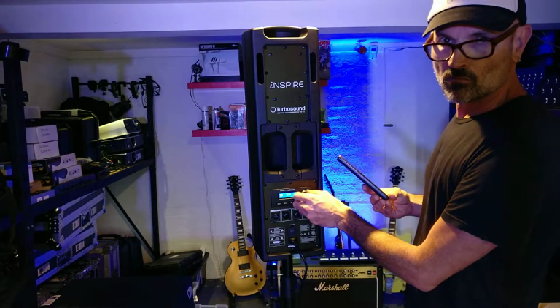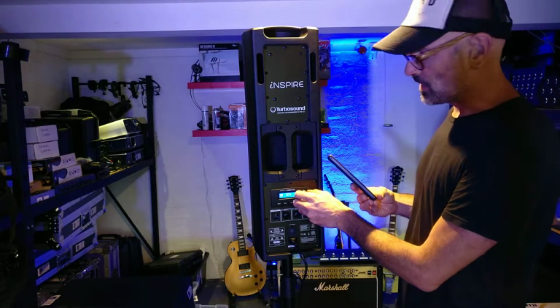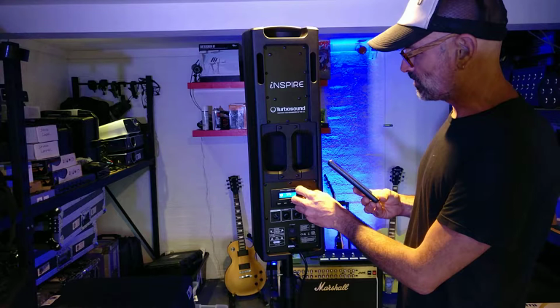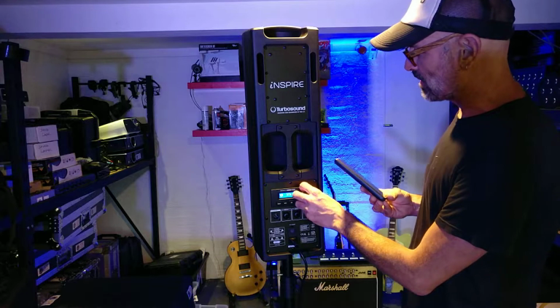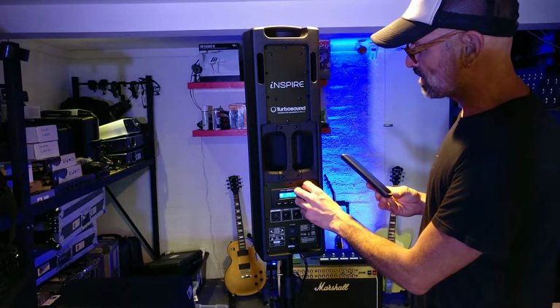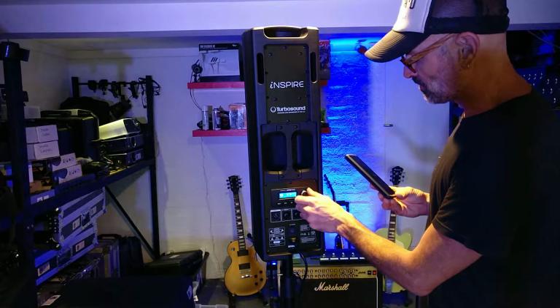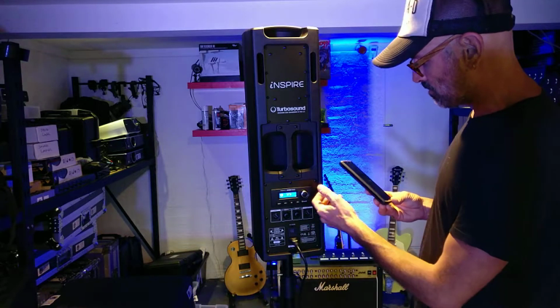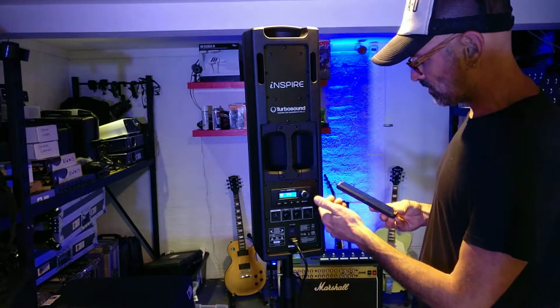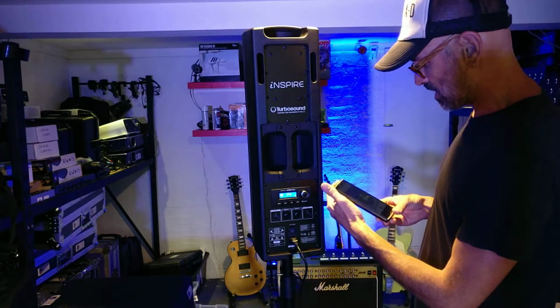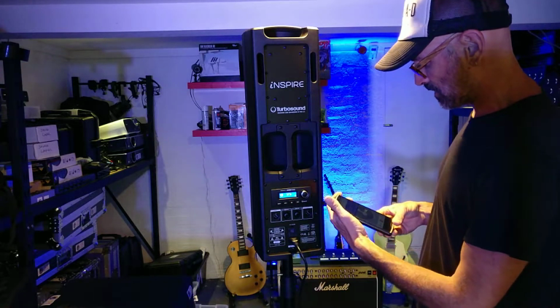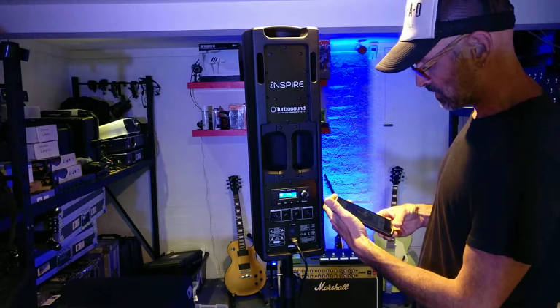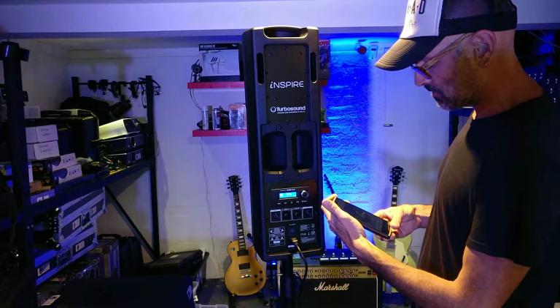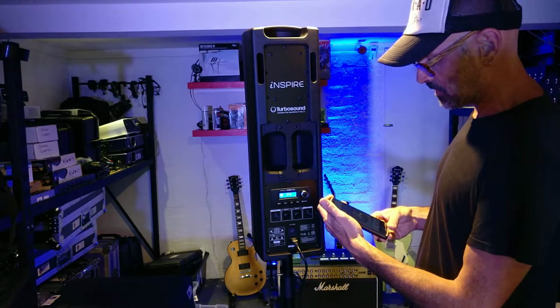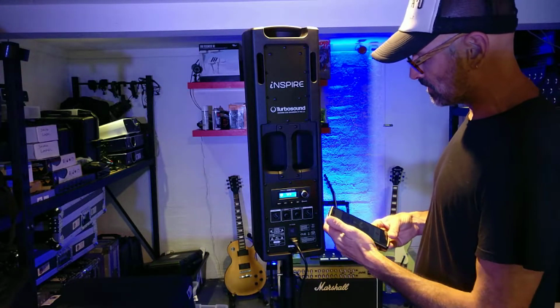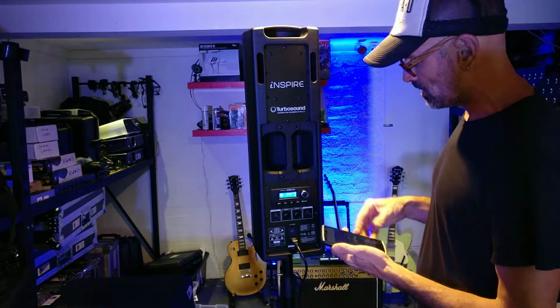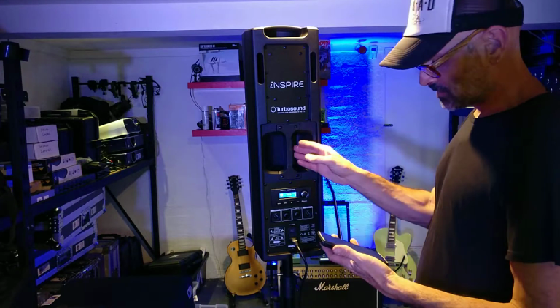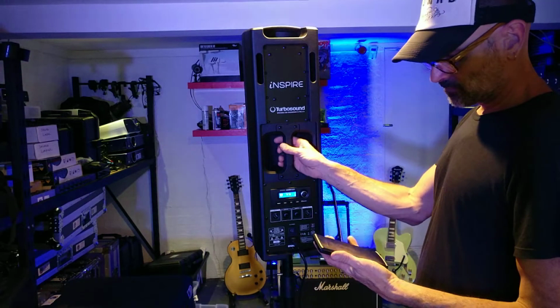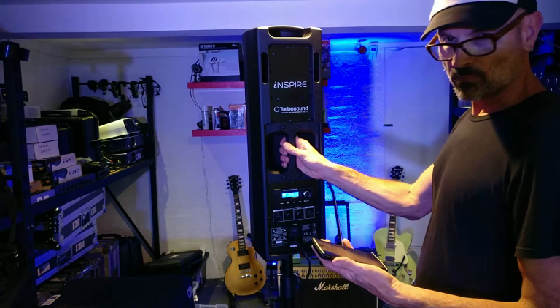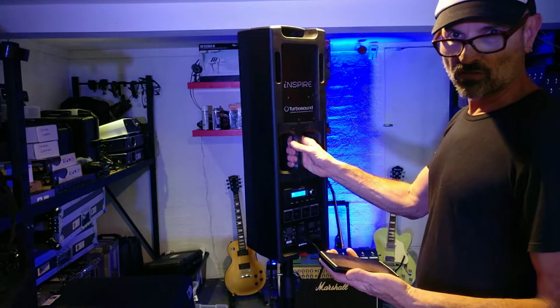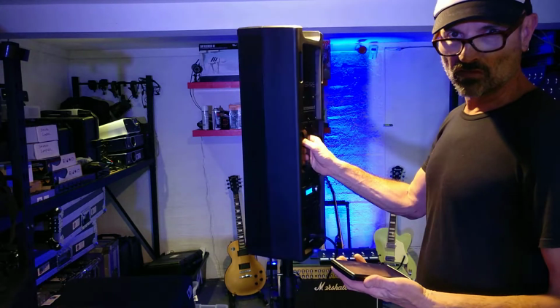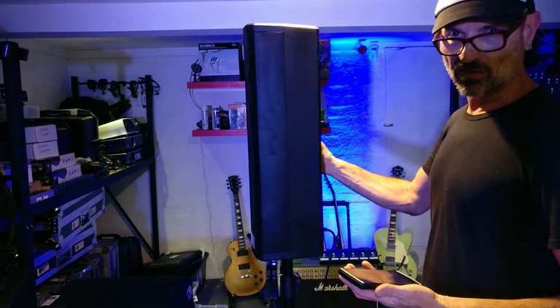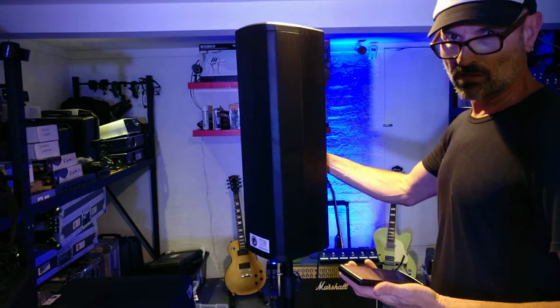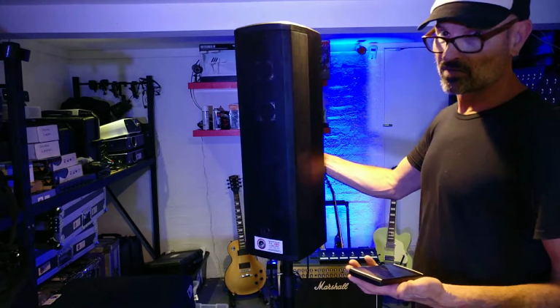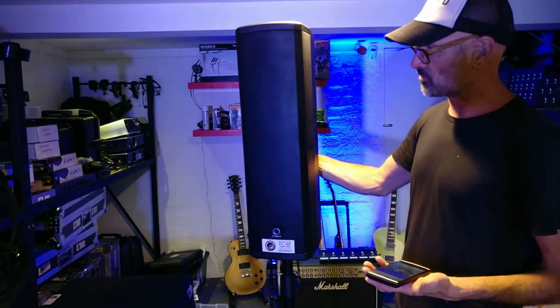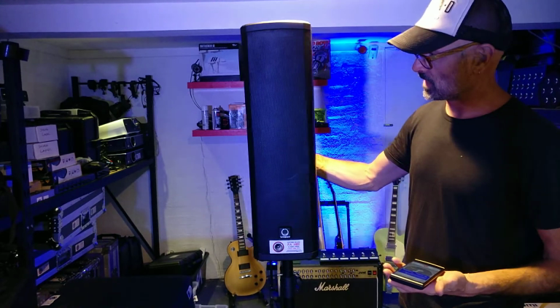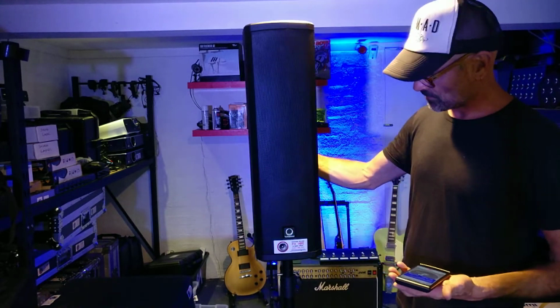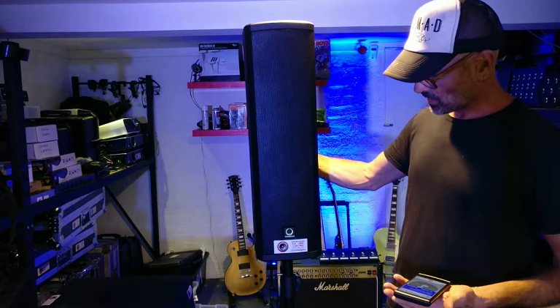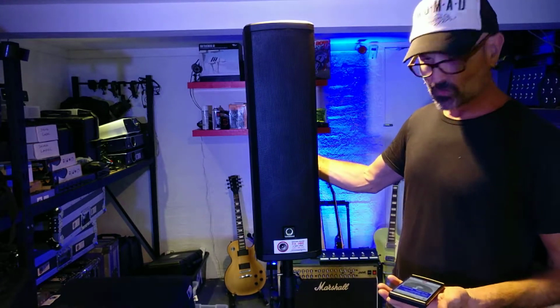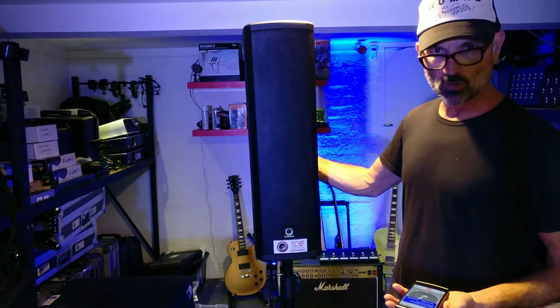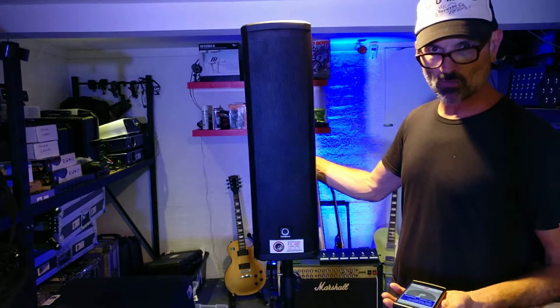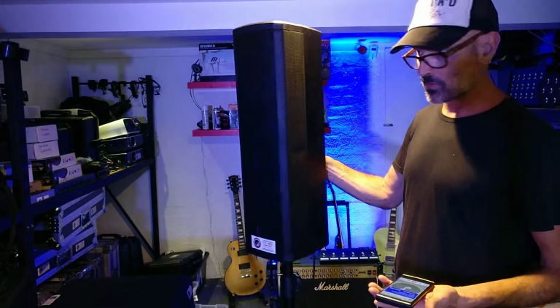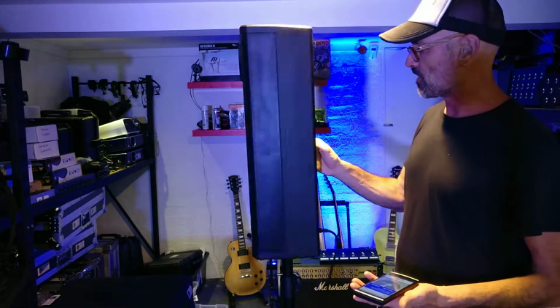Really nice sound, actually, from a single box. I'm not giving you many beans here, but you can feel there's a little bit of bass coming through into the YouTube environment.